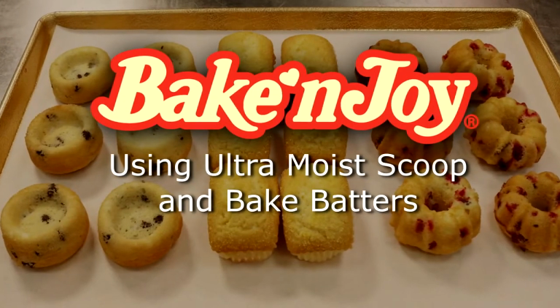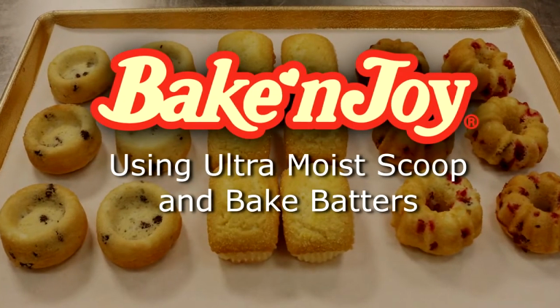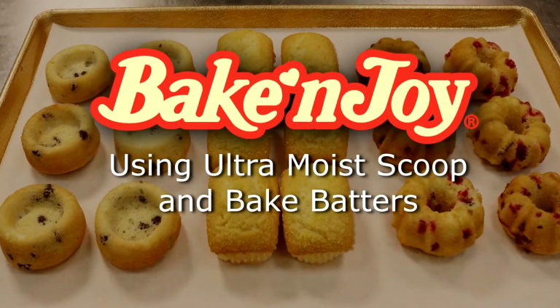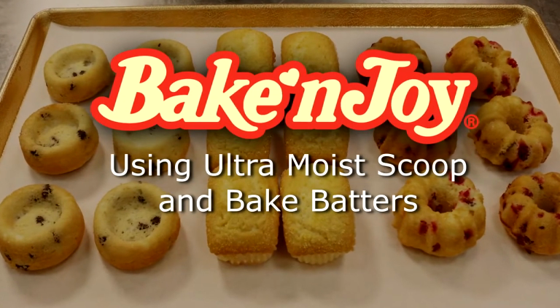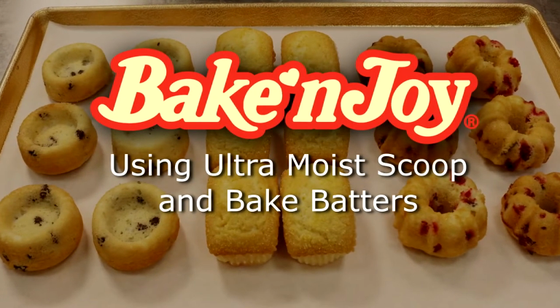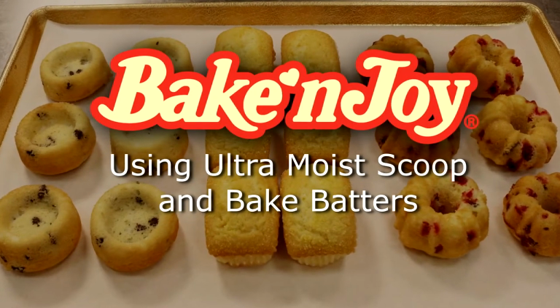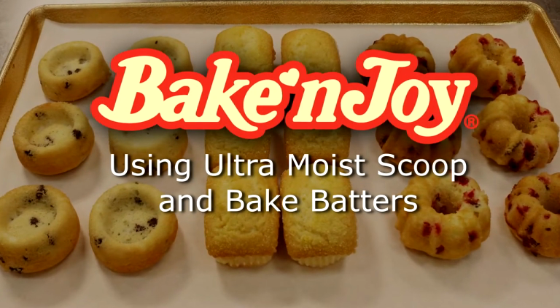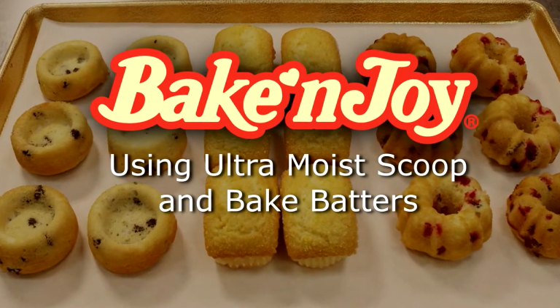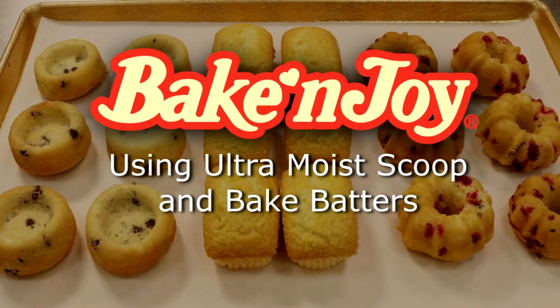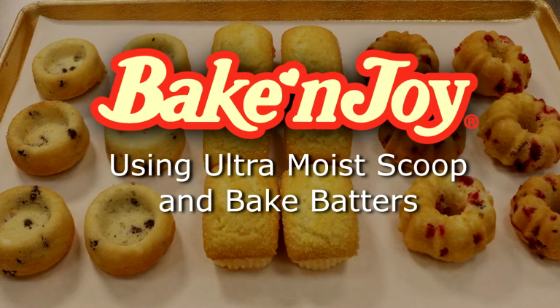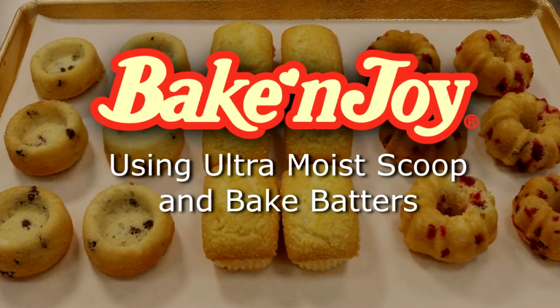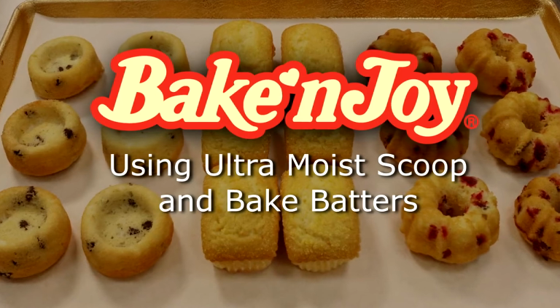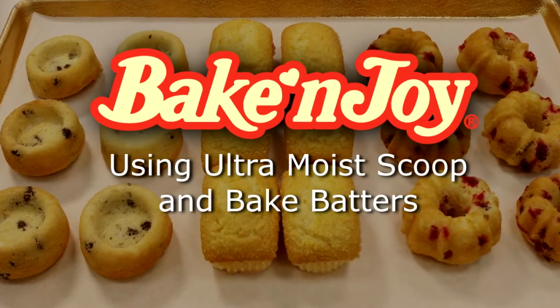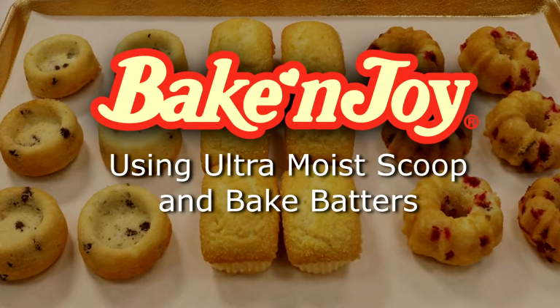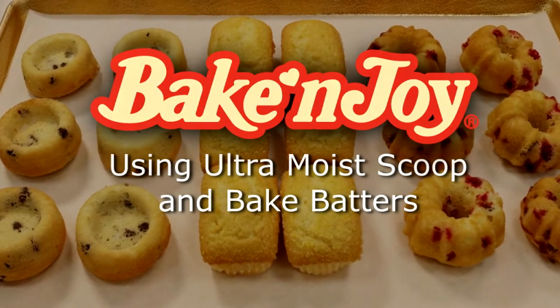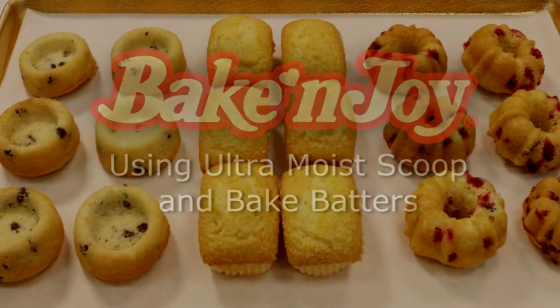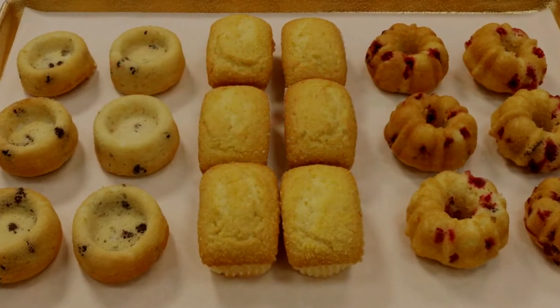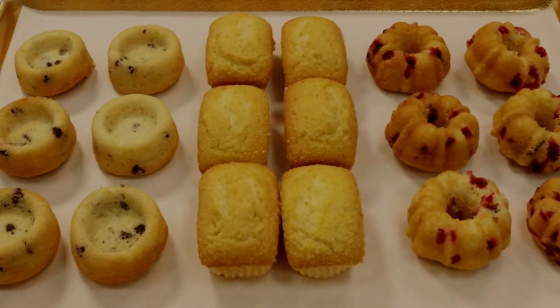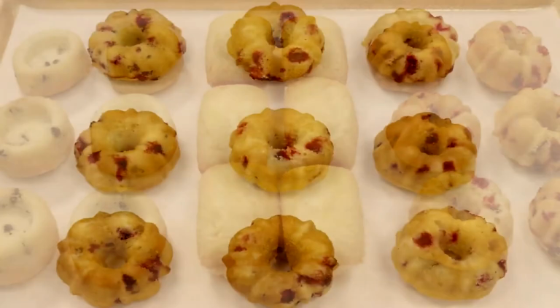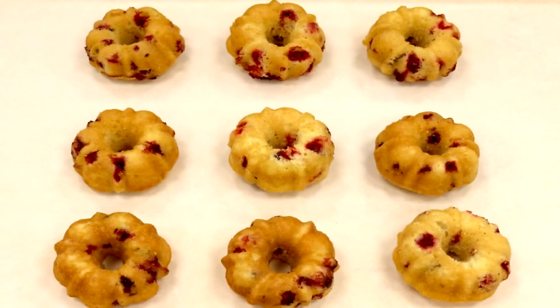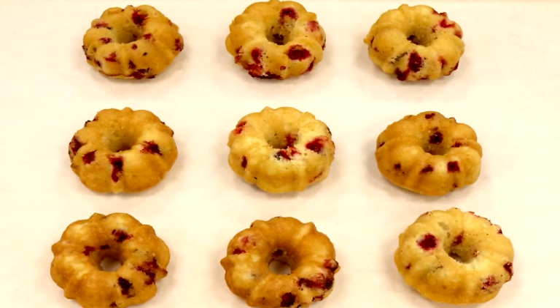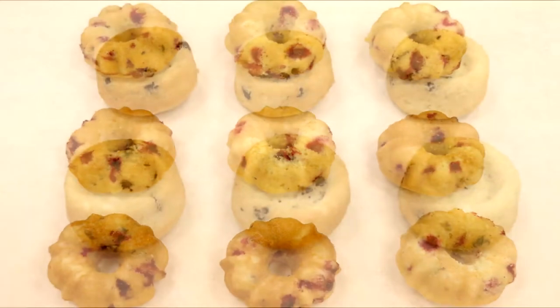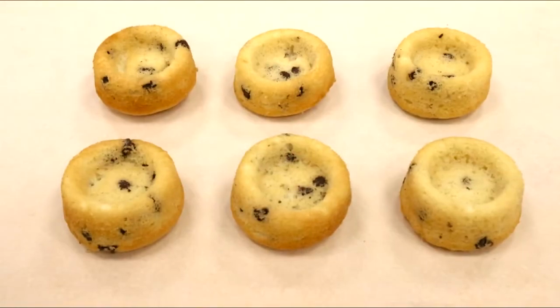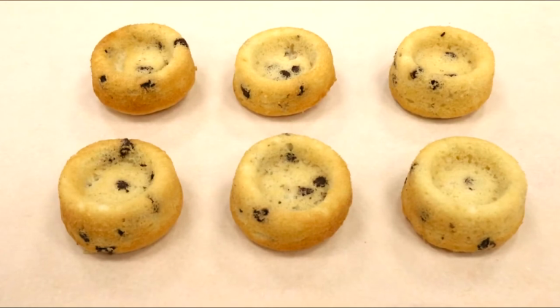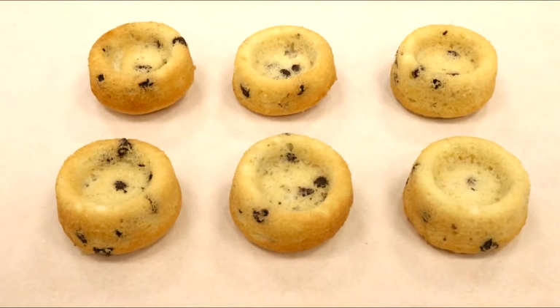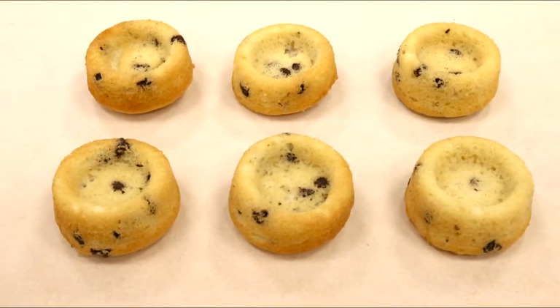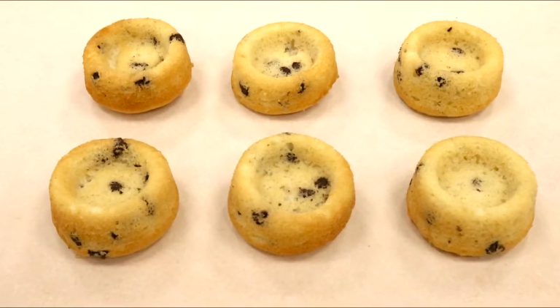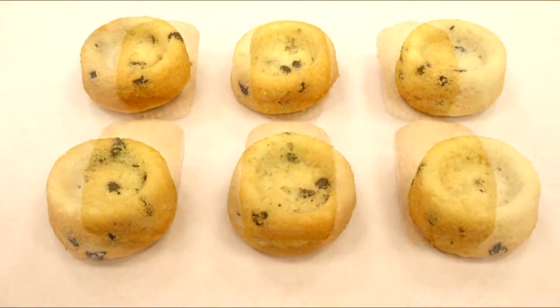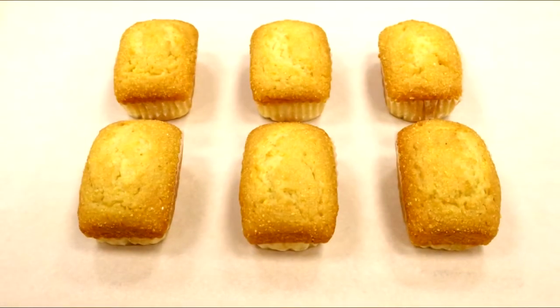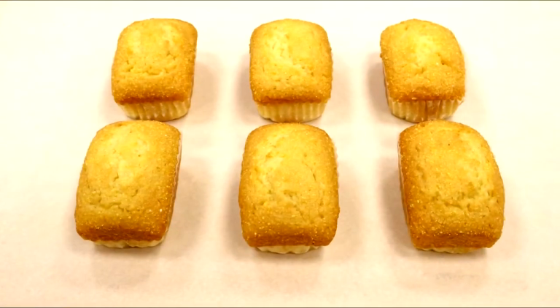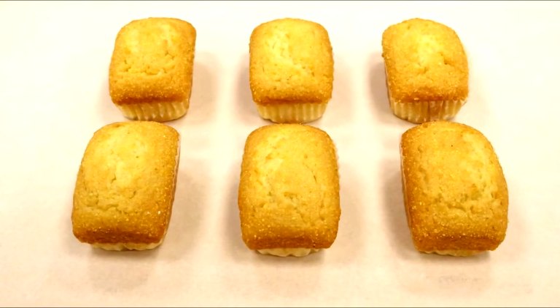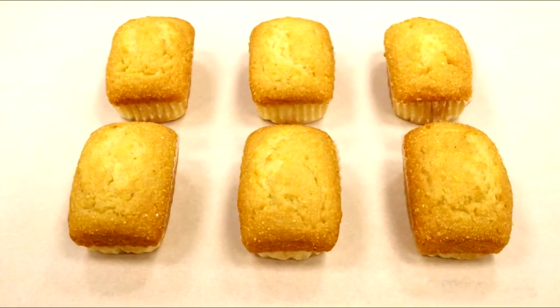In this video we will show you a variety of ways to use Bake-N-Joy Ultramoist Scoop and Bake batters. We will be making mini Bundt Cakes, Marianne's, also known as shortcake cups, and mini loaf cakes.